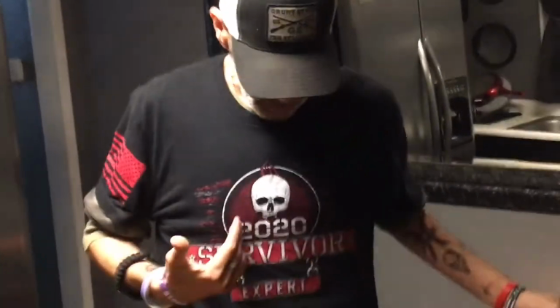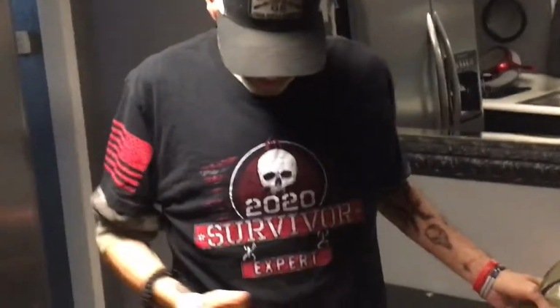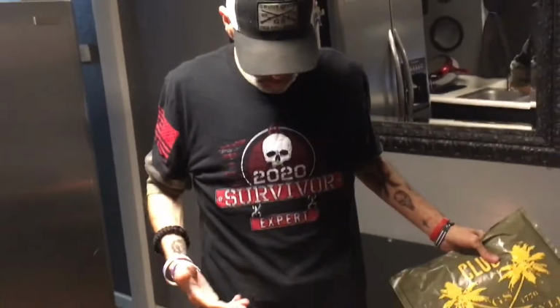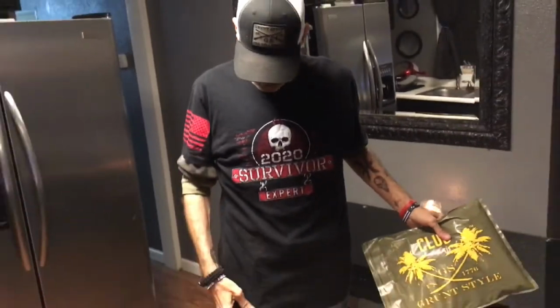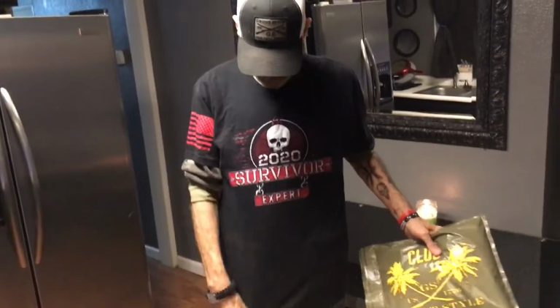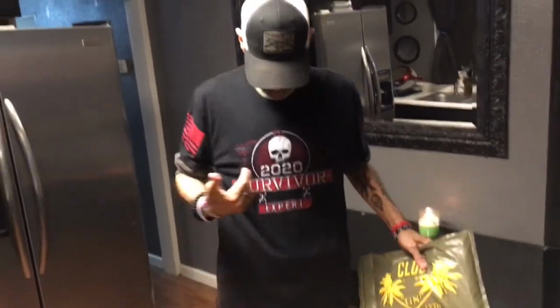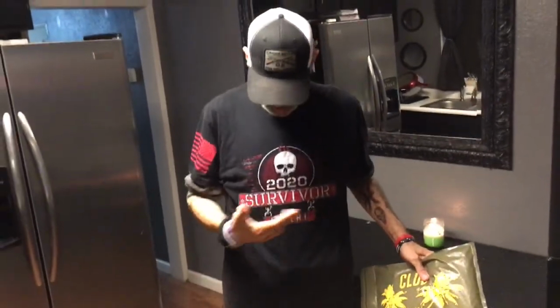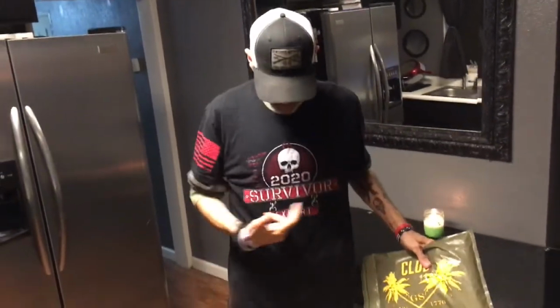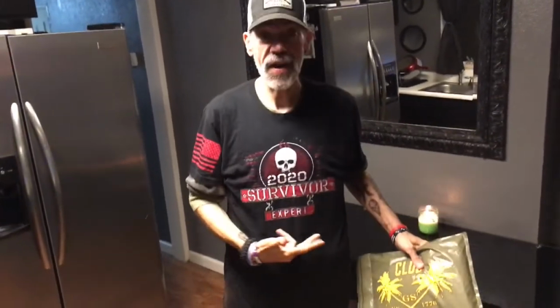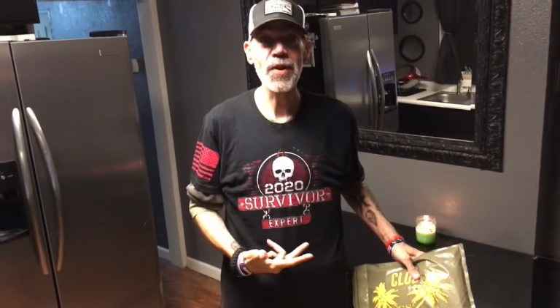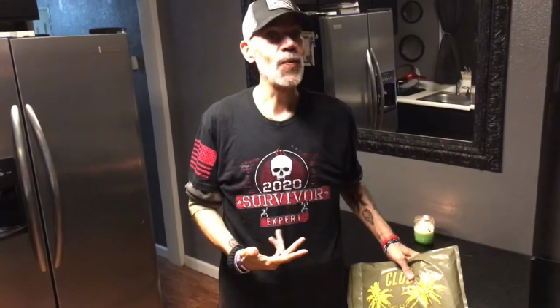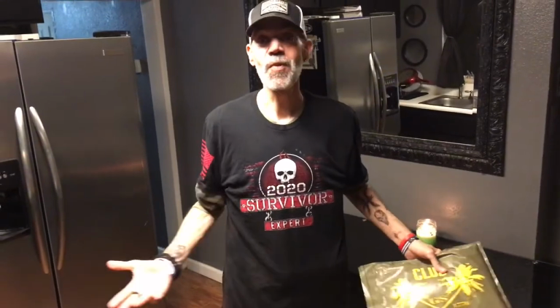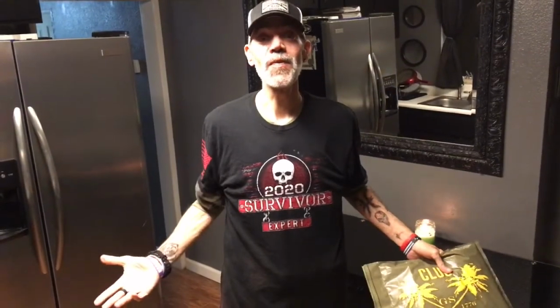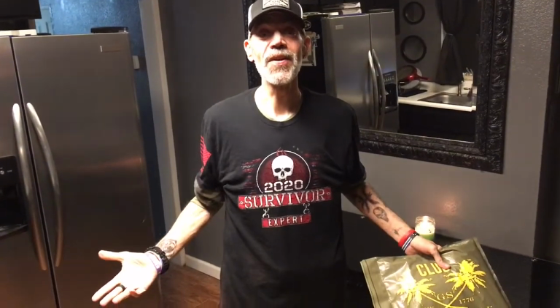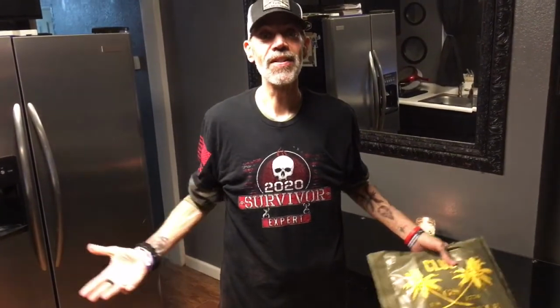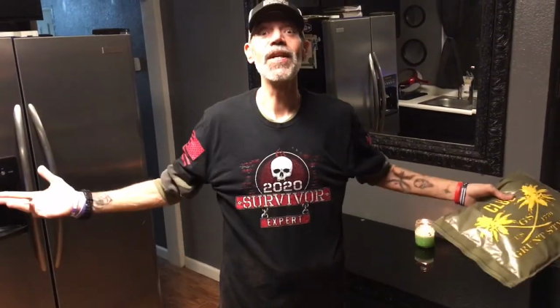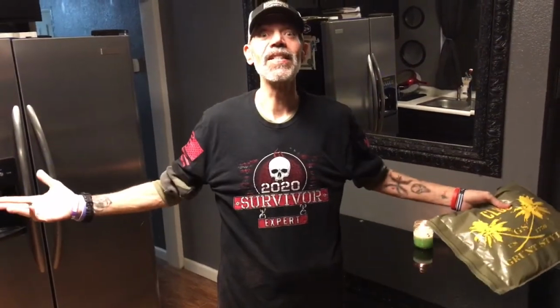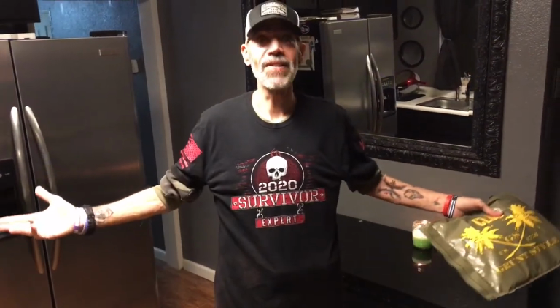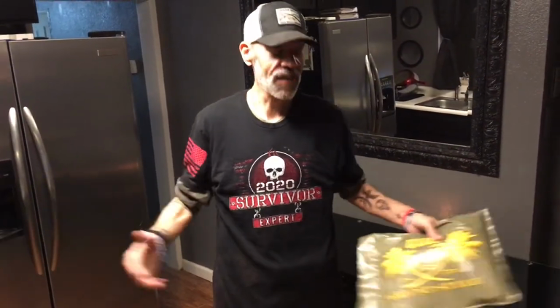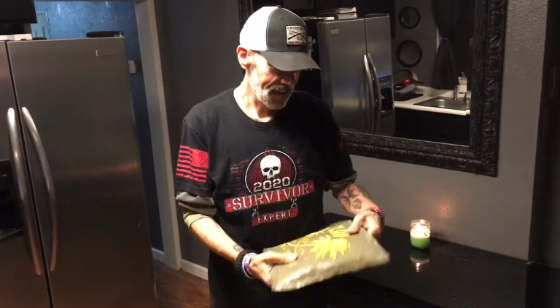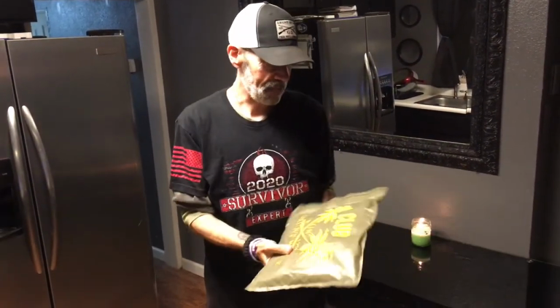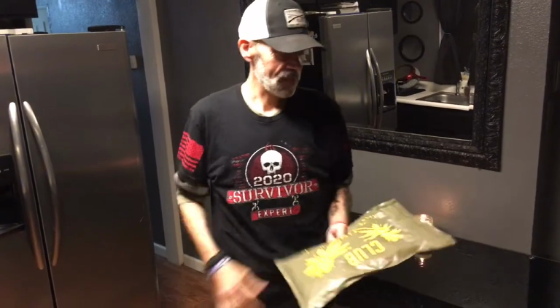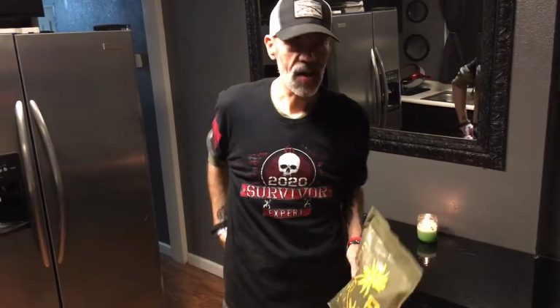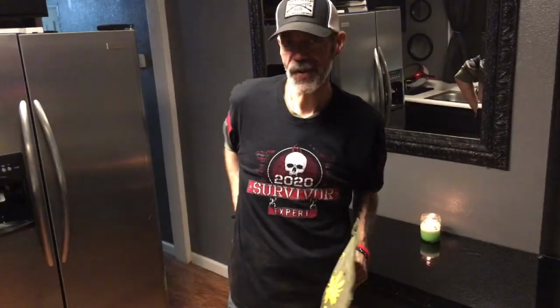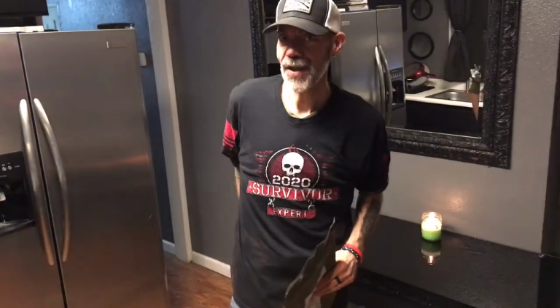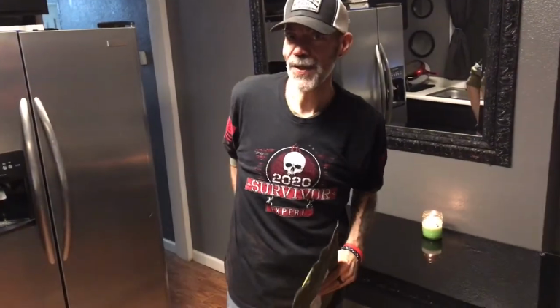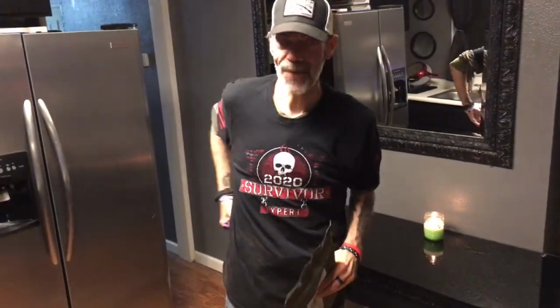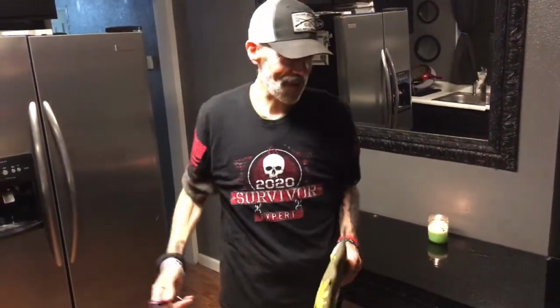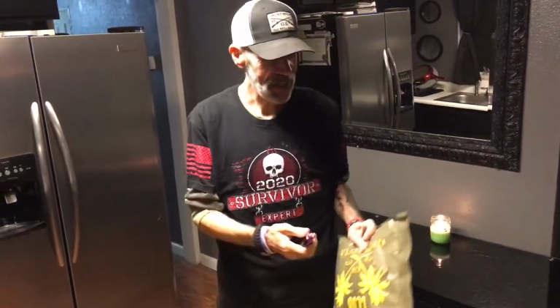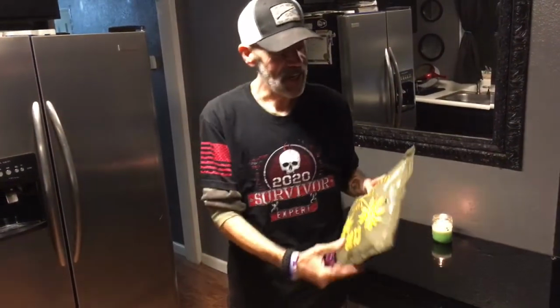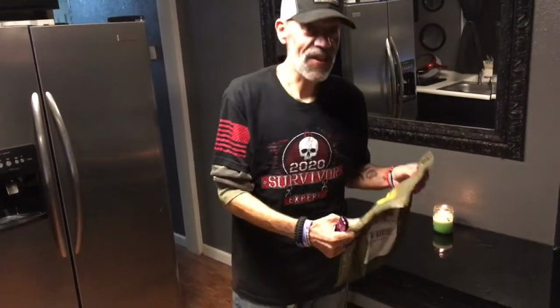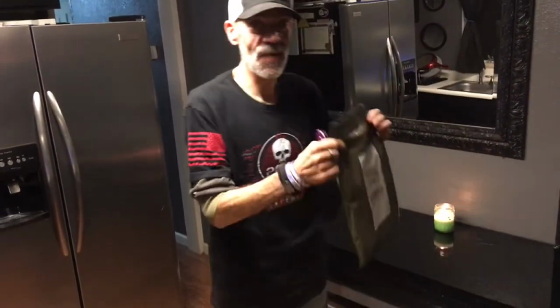I'm wearing last month's shirt, which is 2020 Survivor Expert, which was perfect for the year end because 2020 sucked. We're not off to a good start for 2021, are we? Let's get into this video.